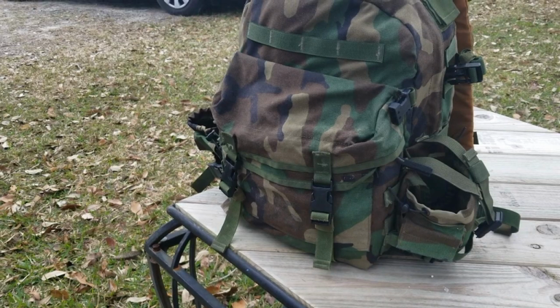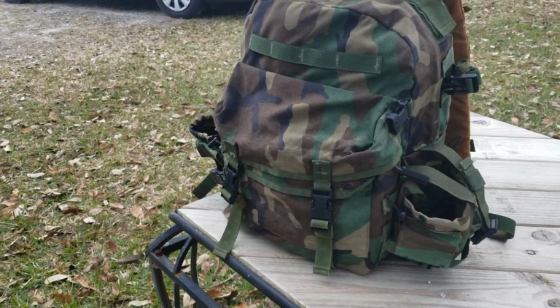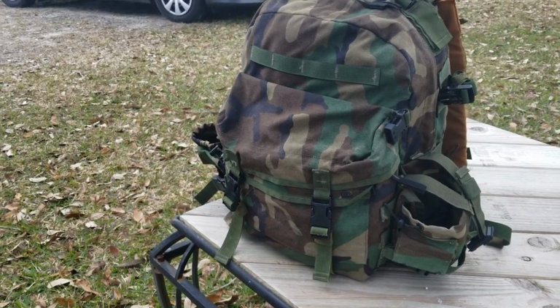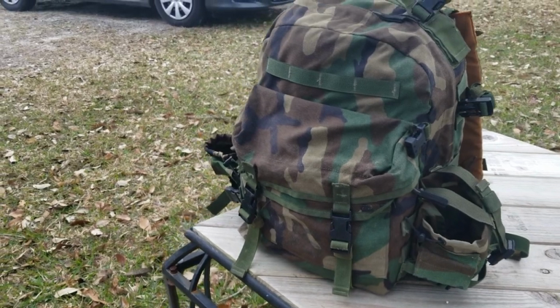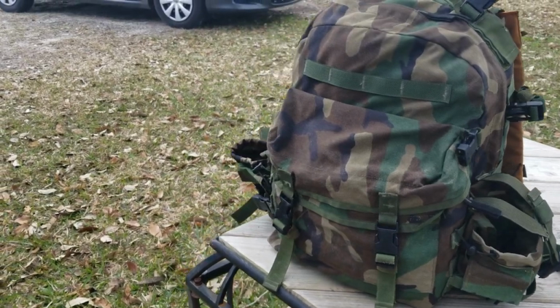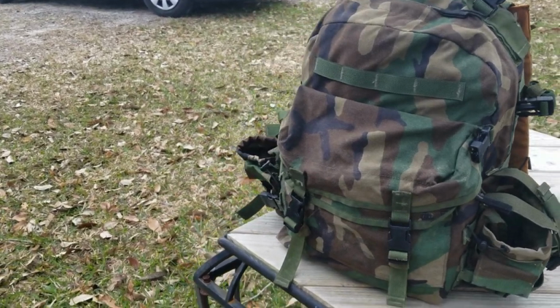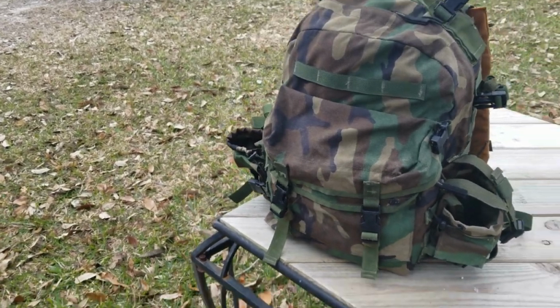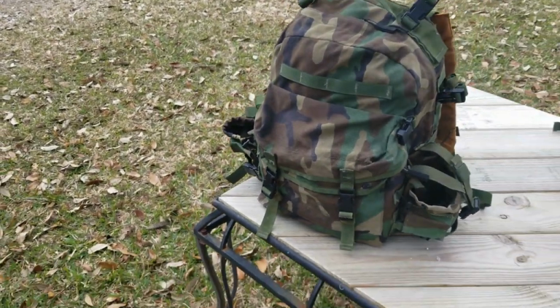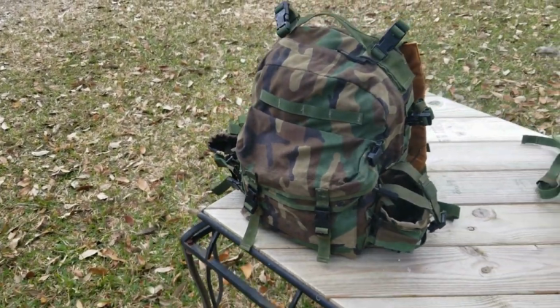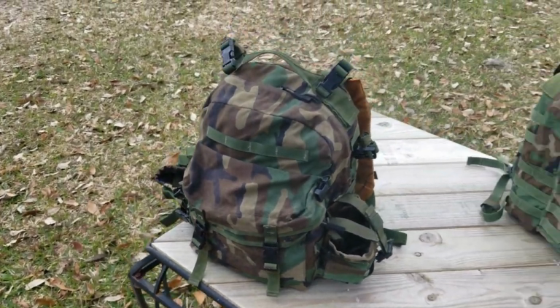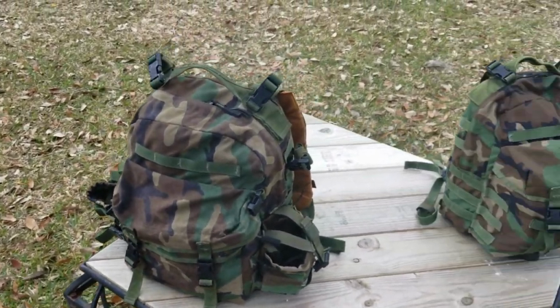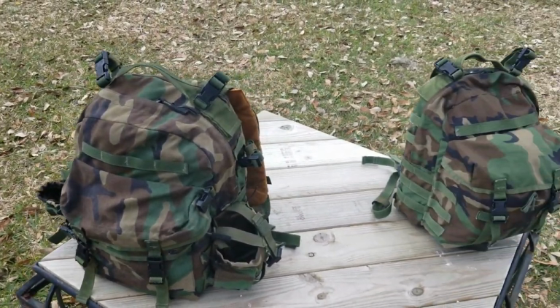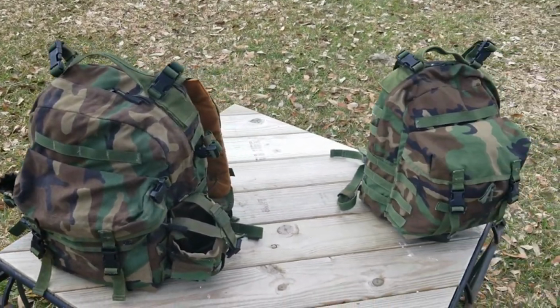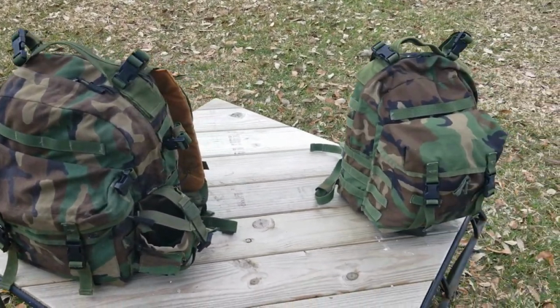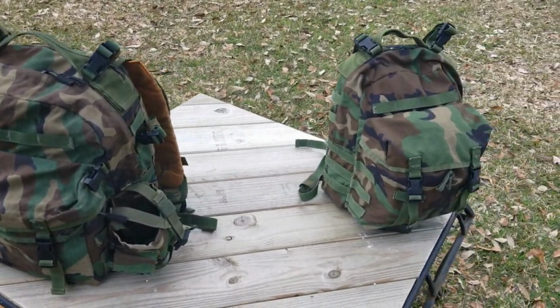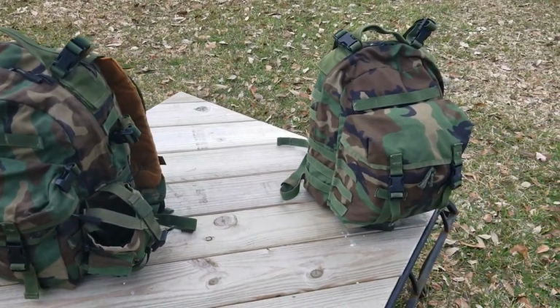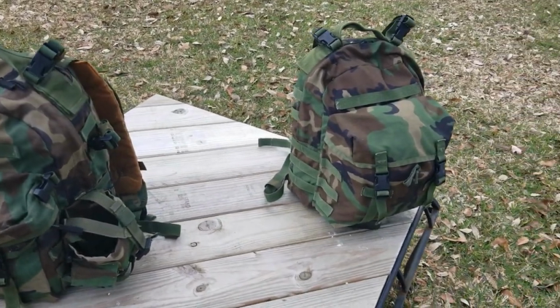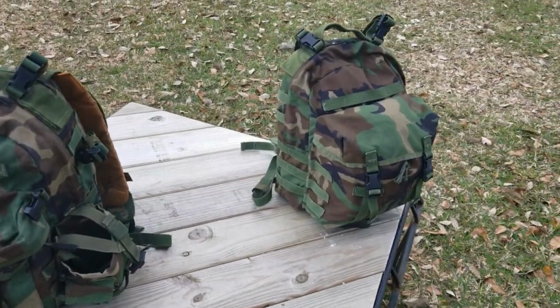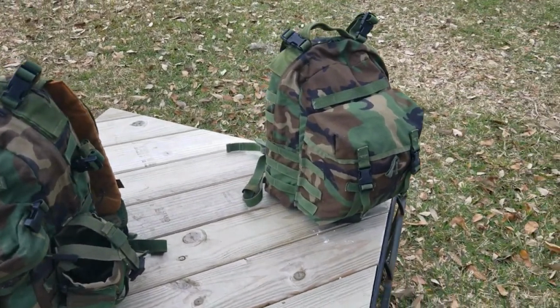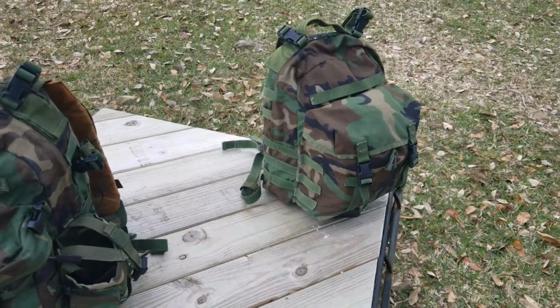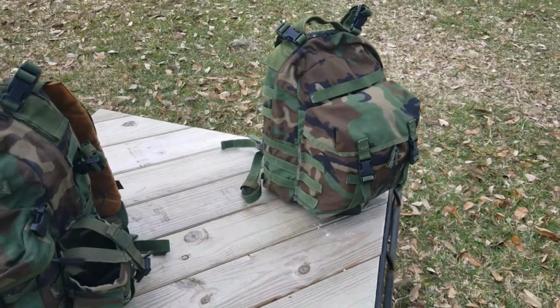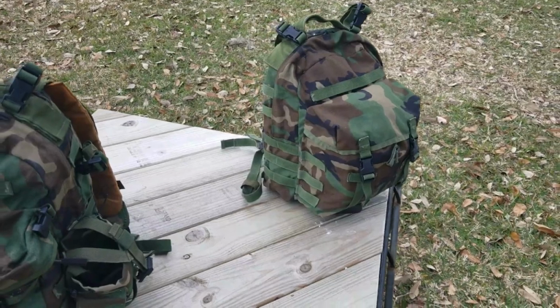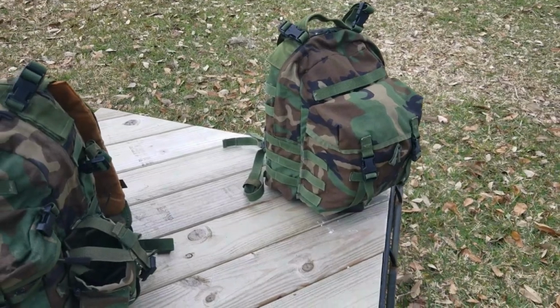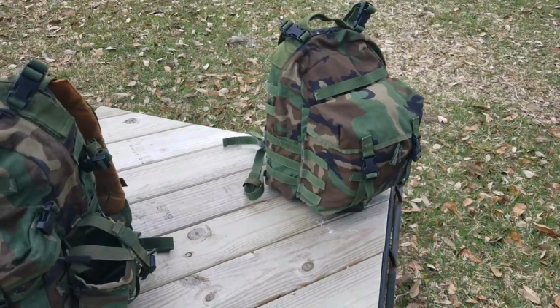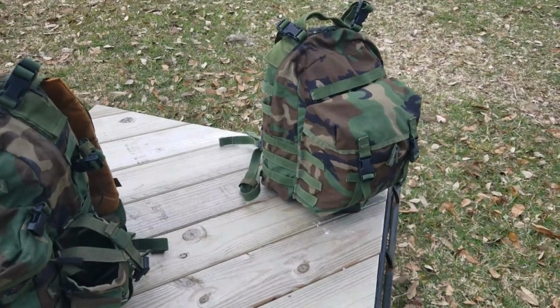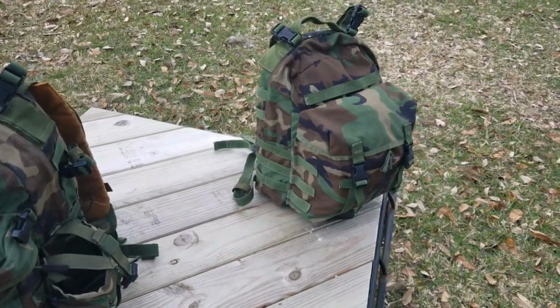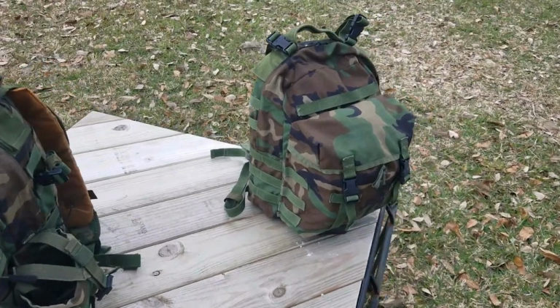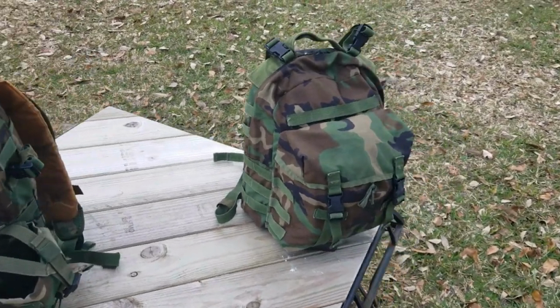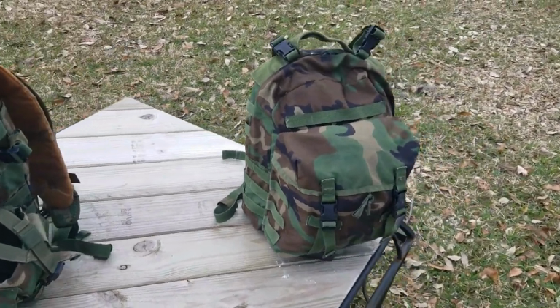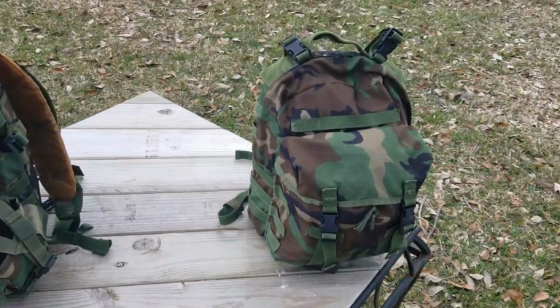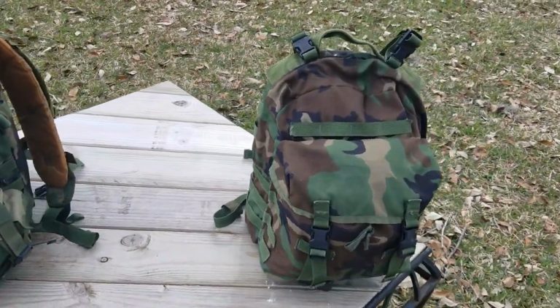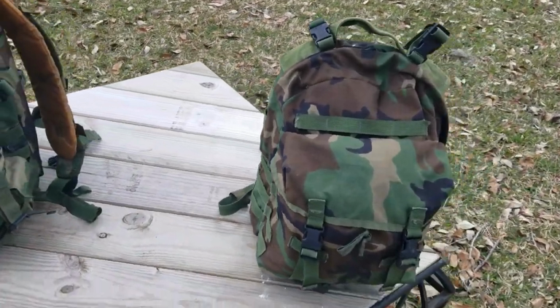Today I want to talk about my newest find — its little brother, or its predecessor — the MOLLE 2 Patrol Pack.